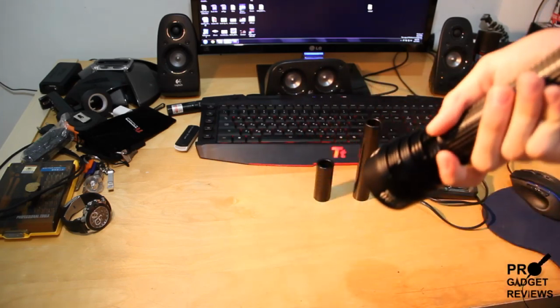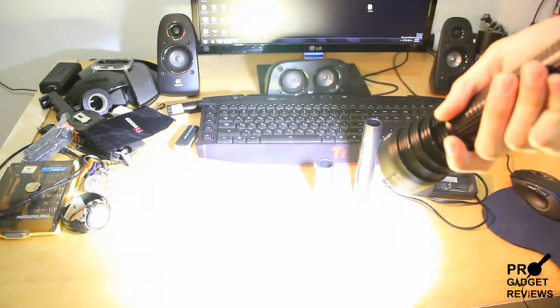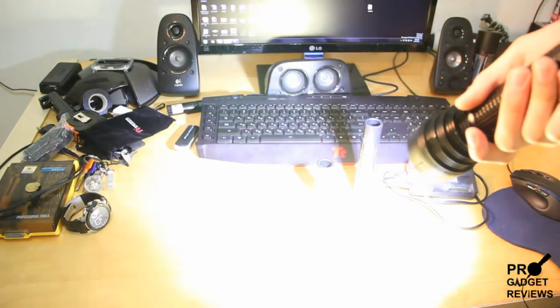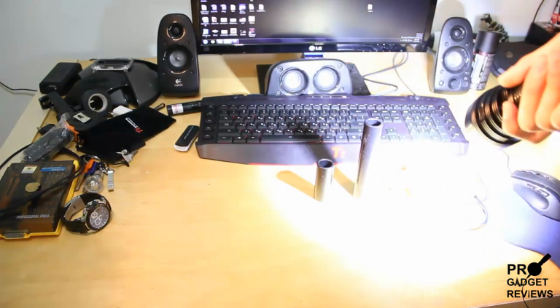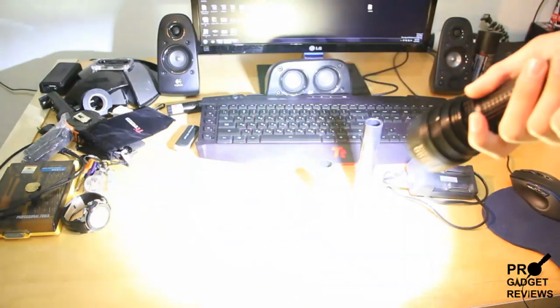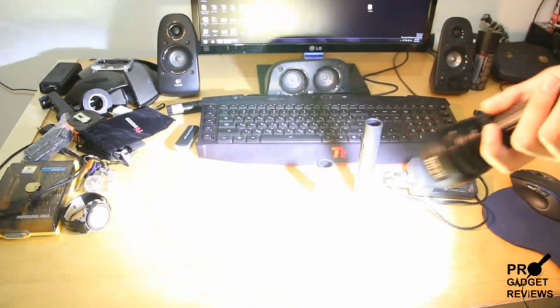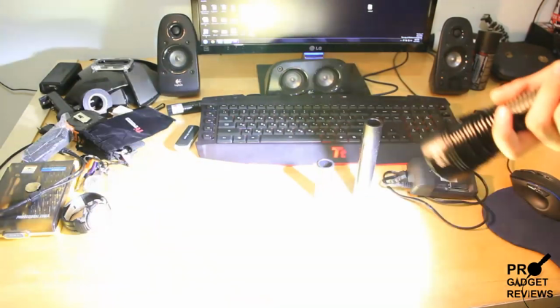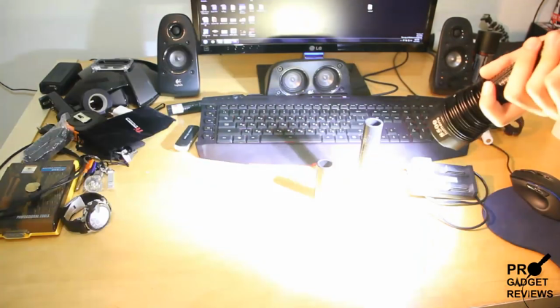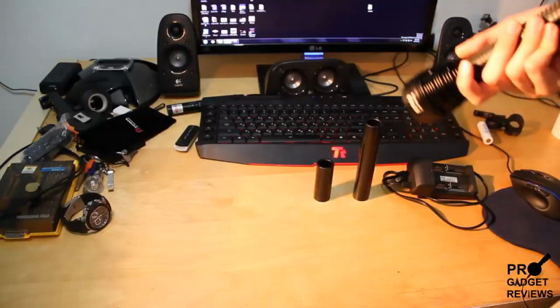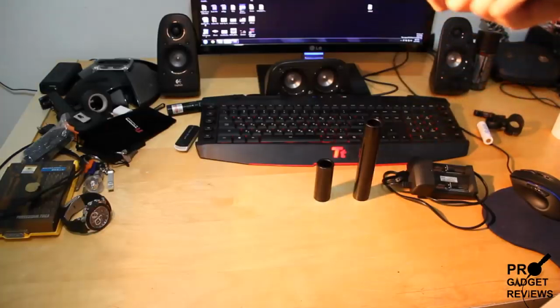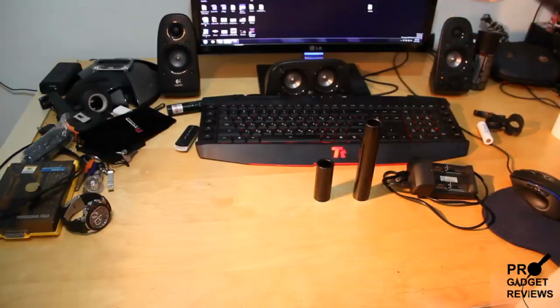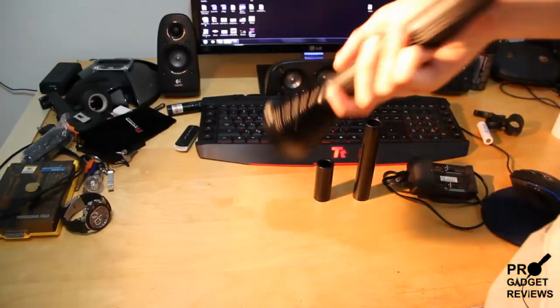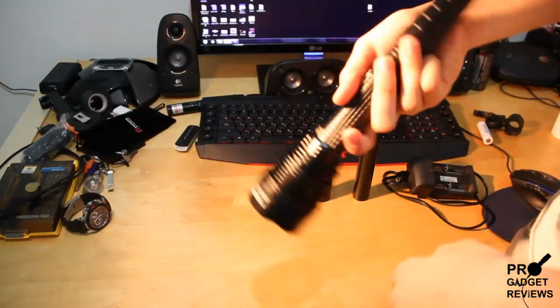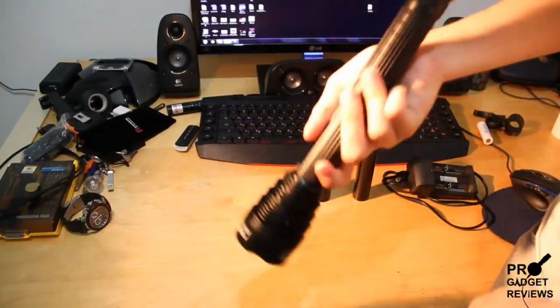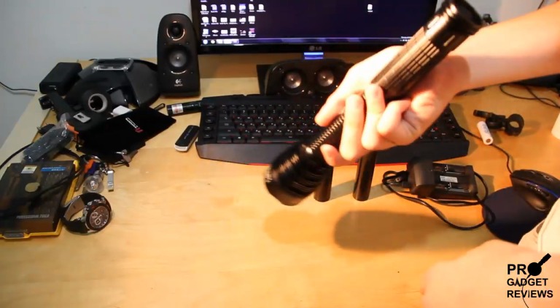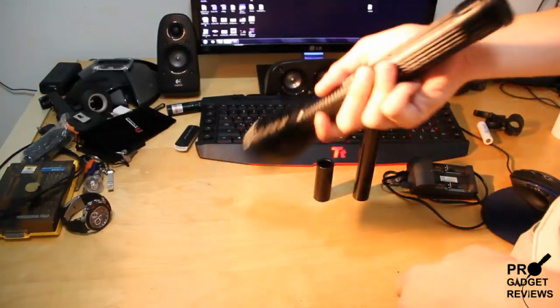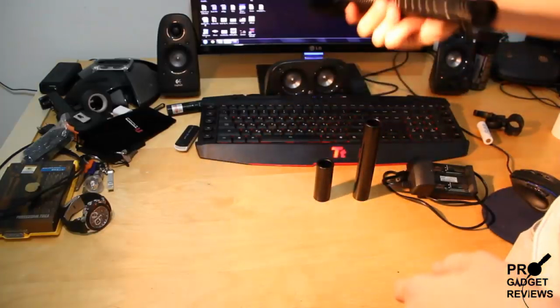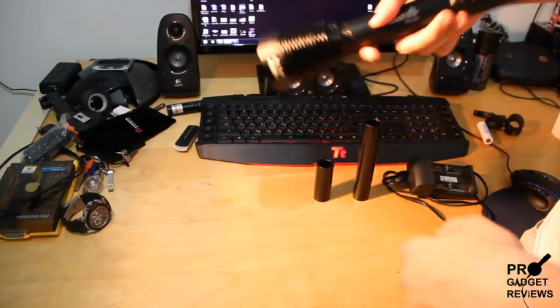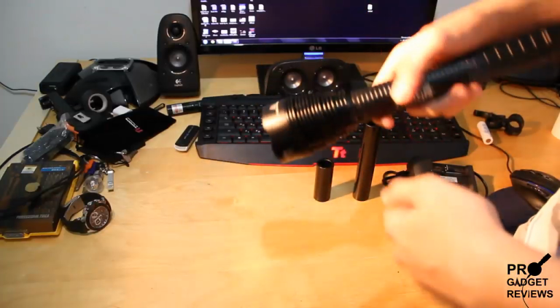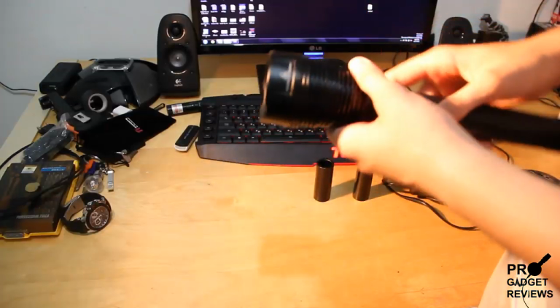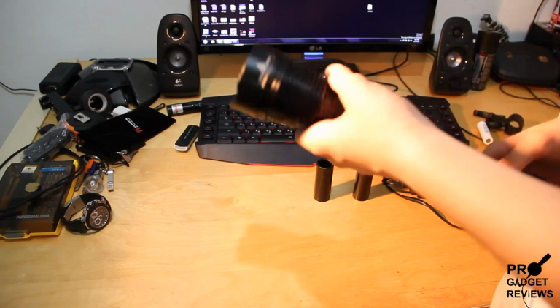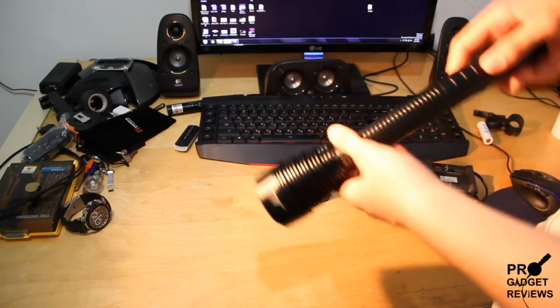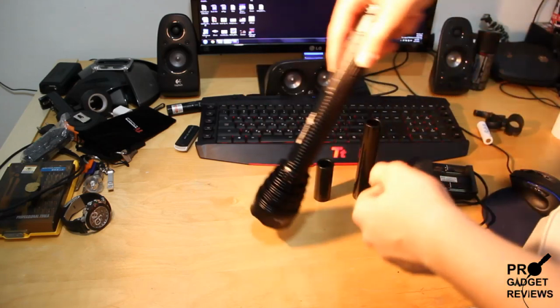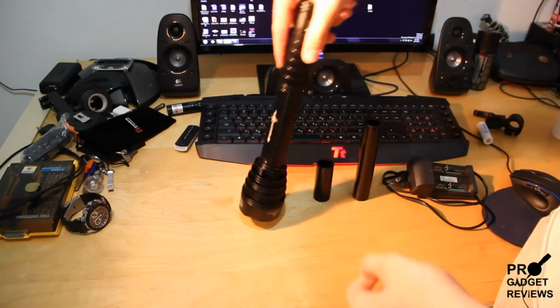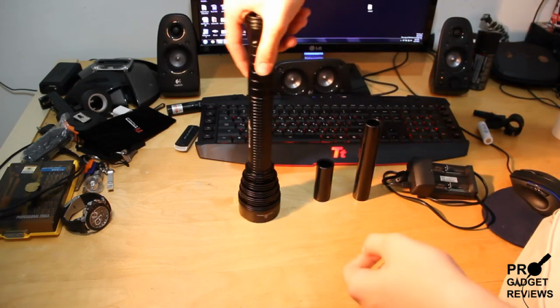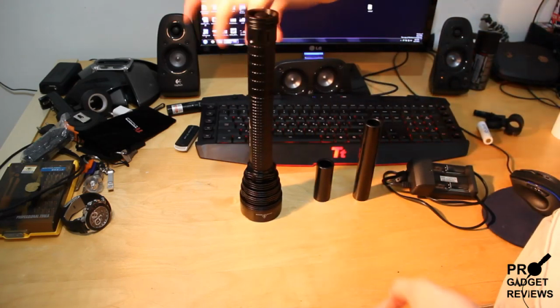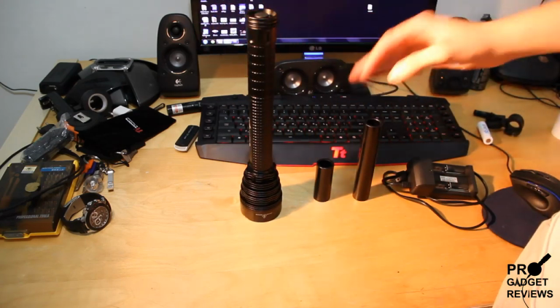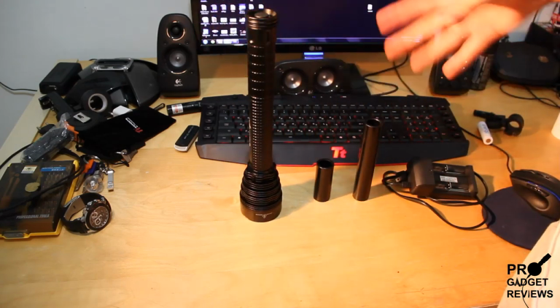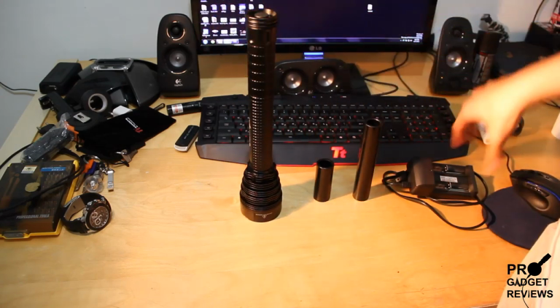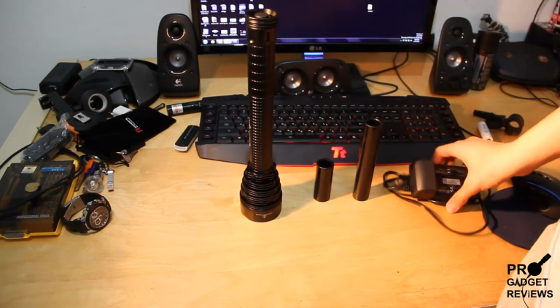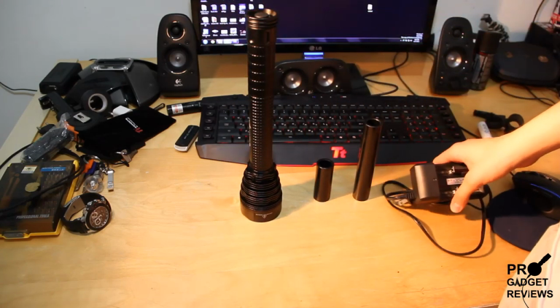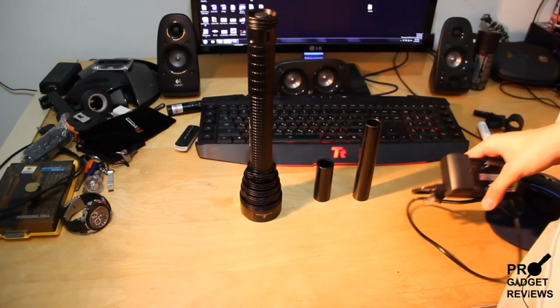This thing is insanely bright, as you can see. I'll be showing you a video outside at night in any minute. First I'm just going to show you what you get in the package.